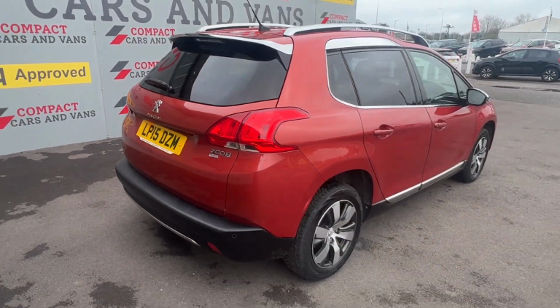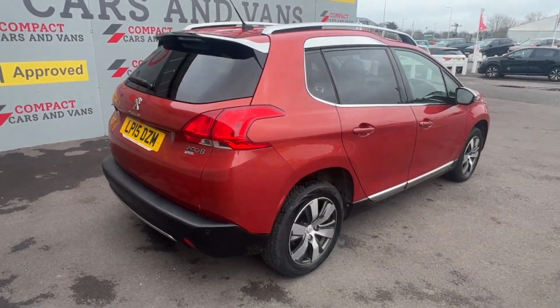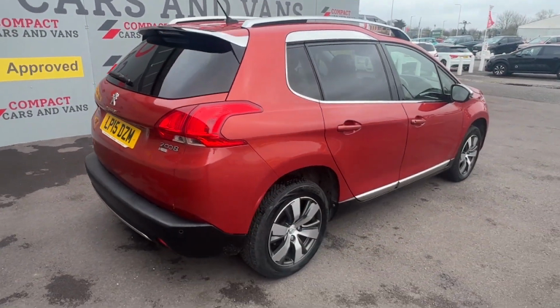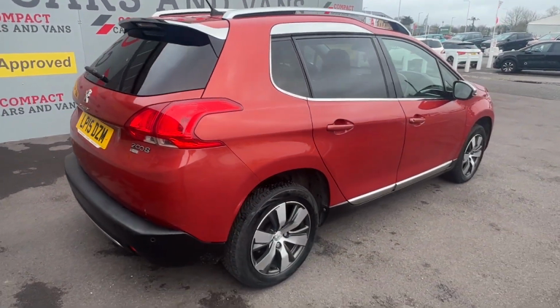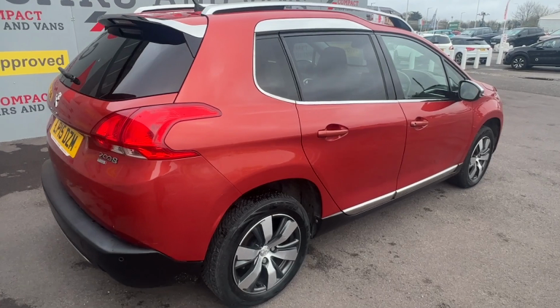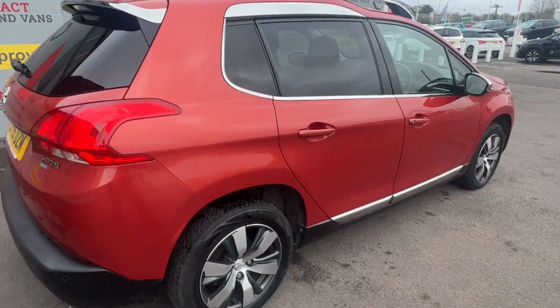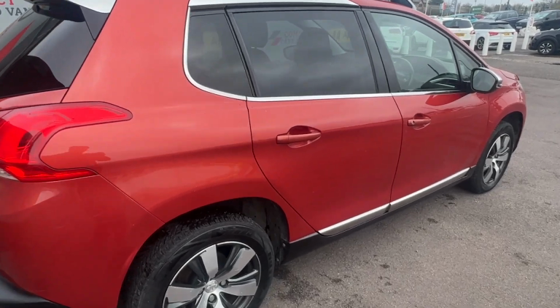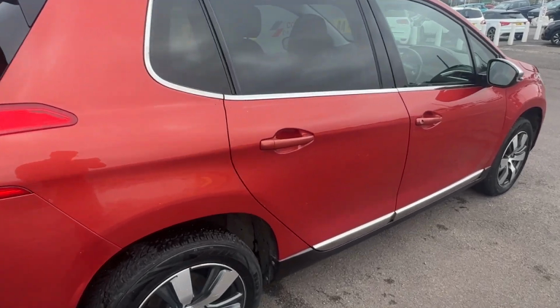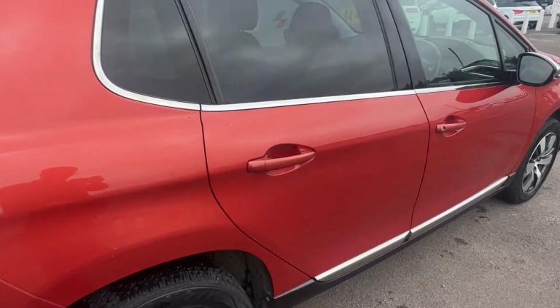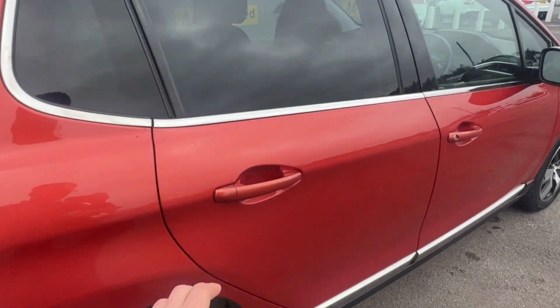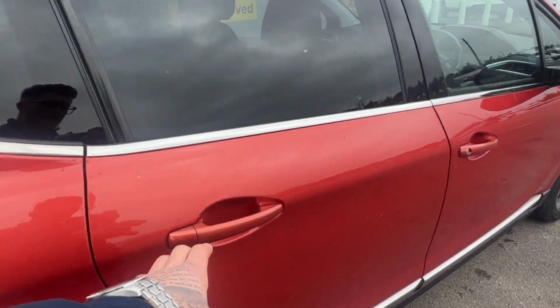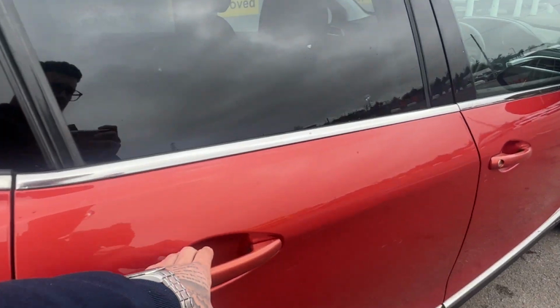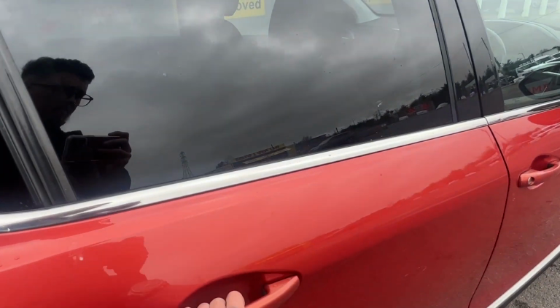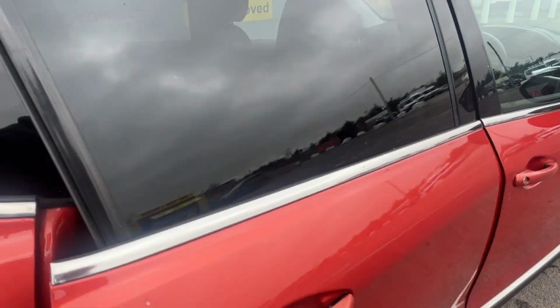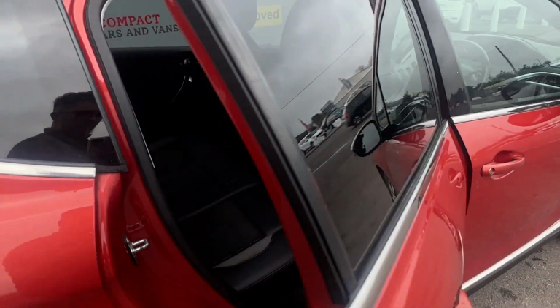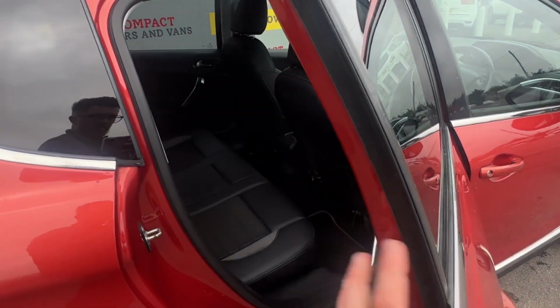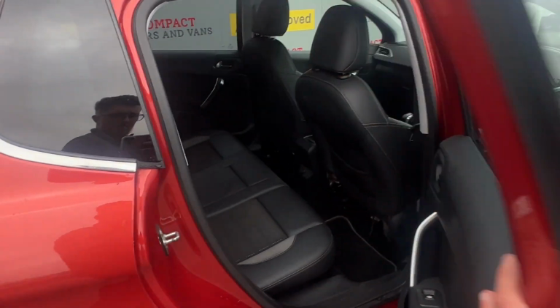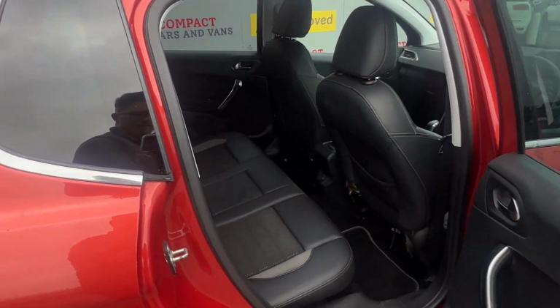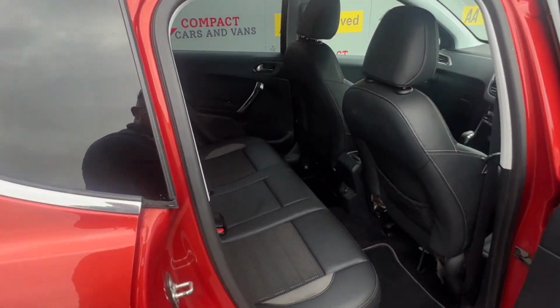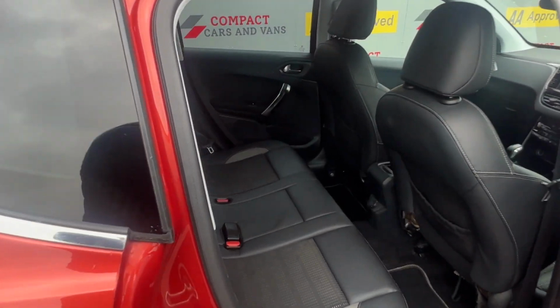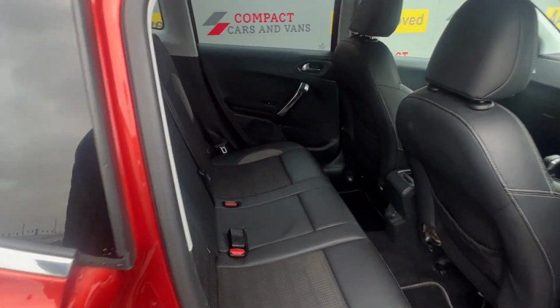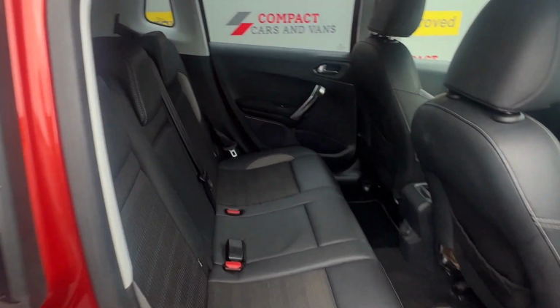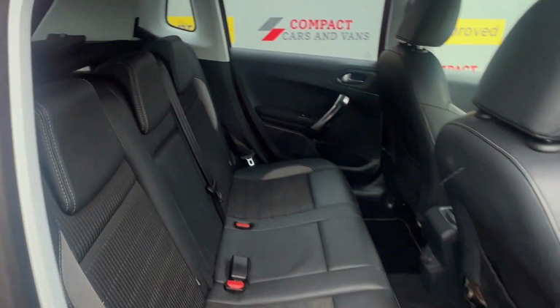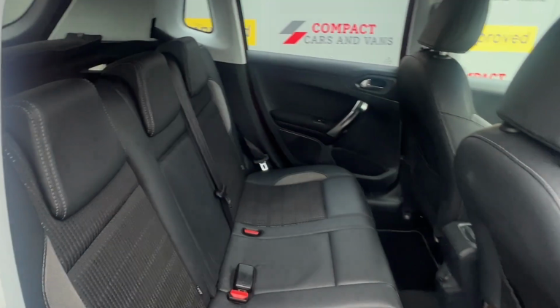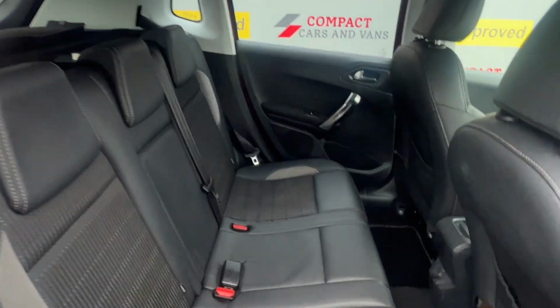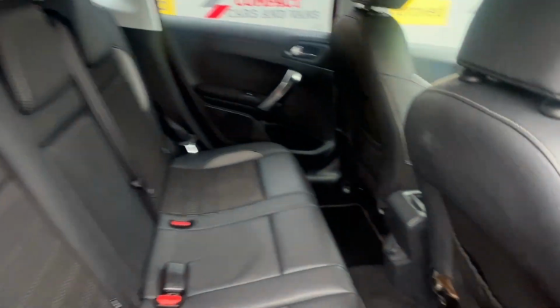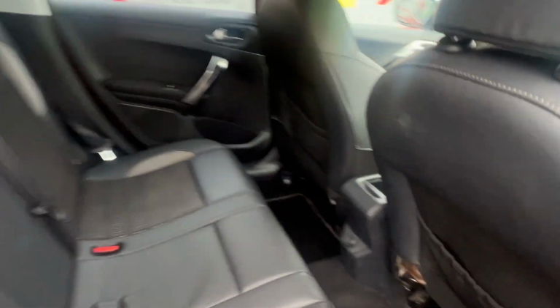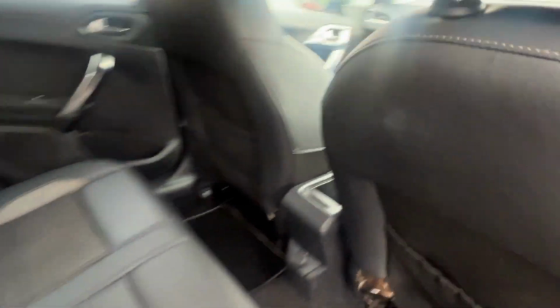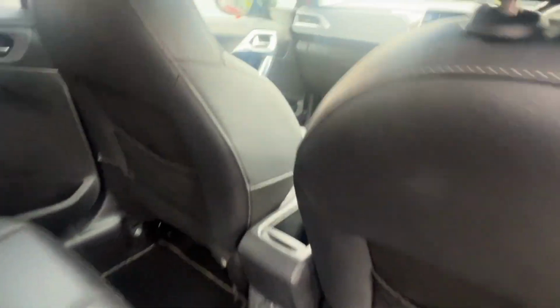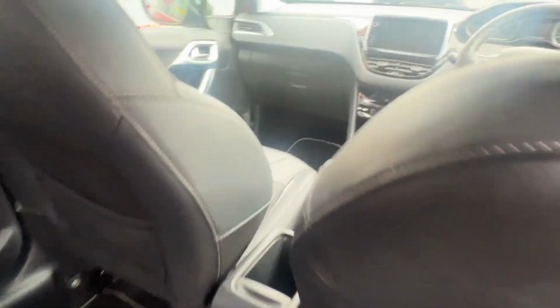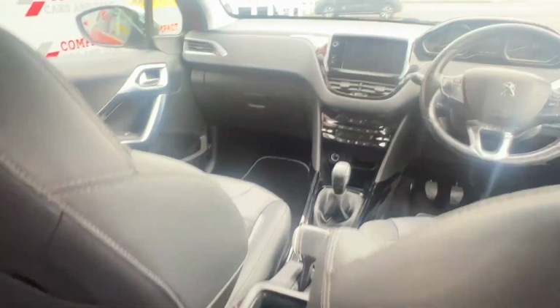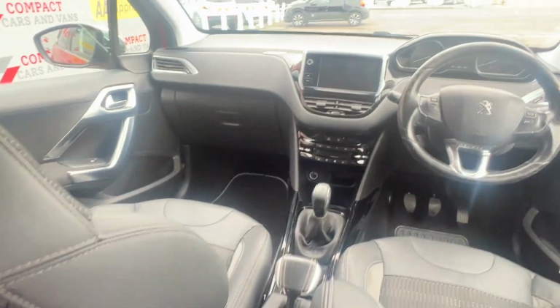As you can see, the 3008 is a suitable family car with five doors on offer for convenience, ample legroom and boot space, as well as ISOFIX of course.